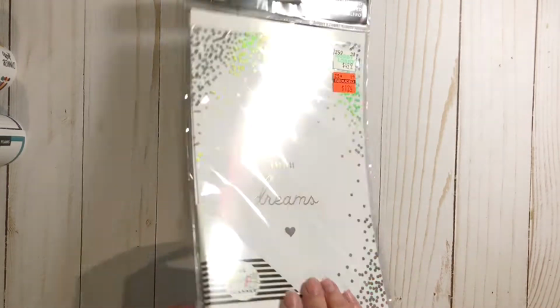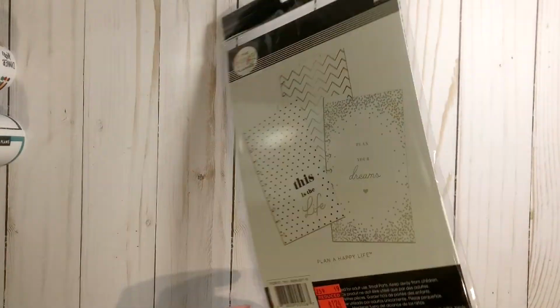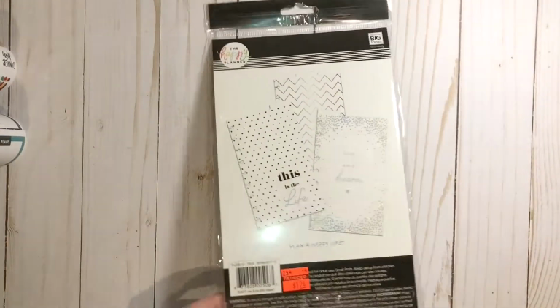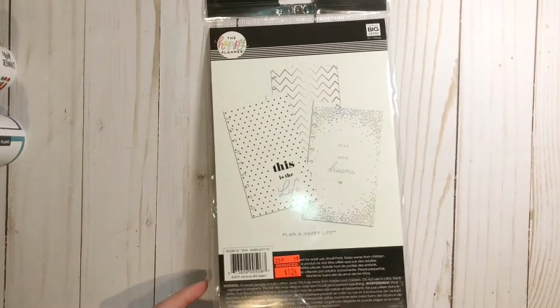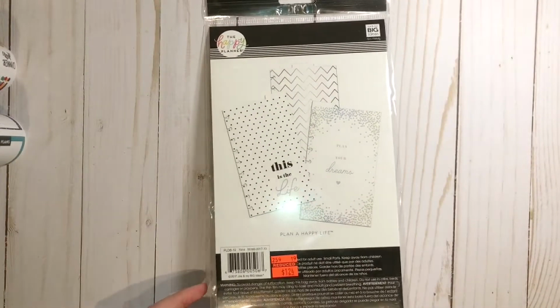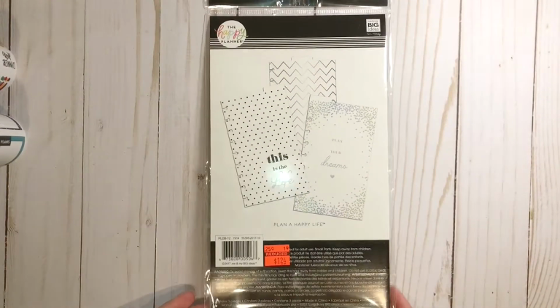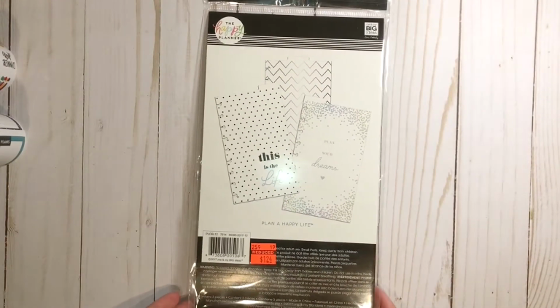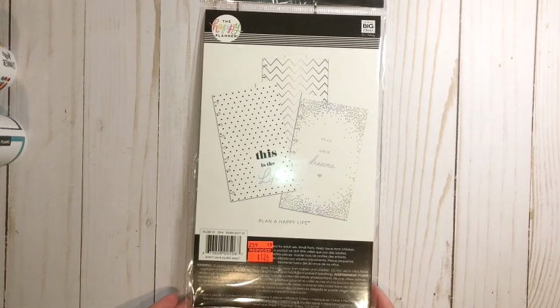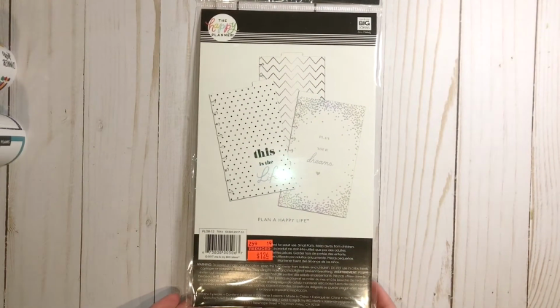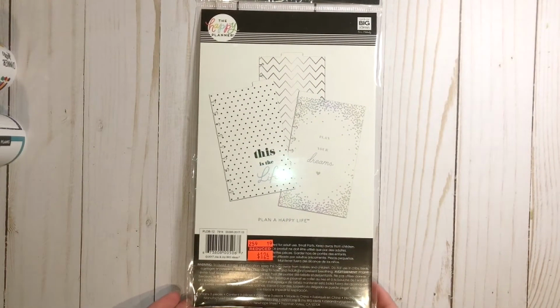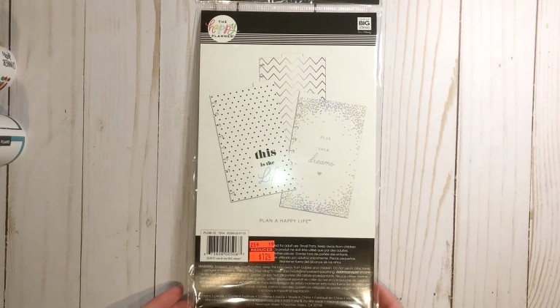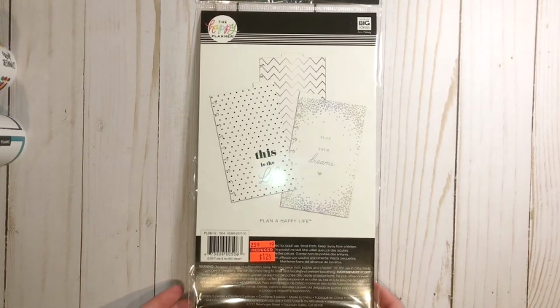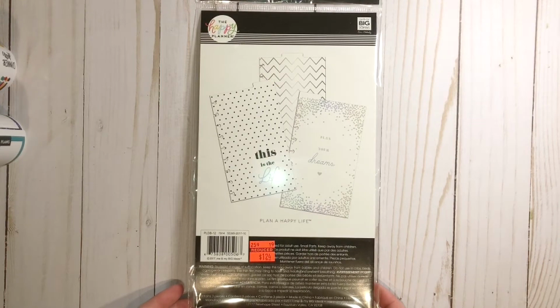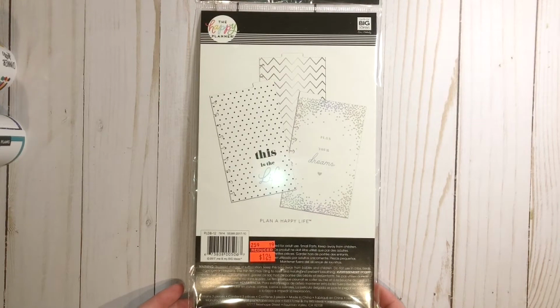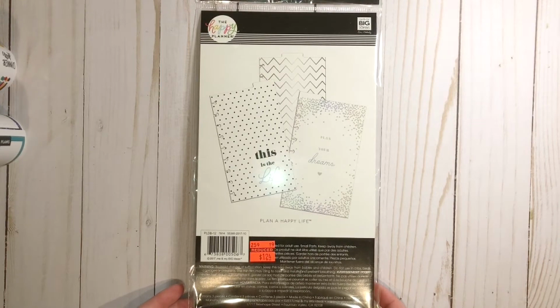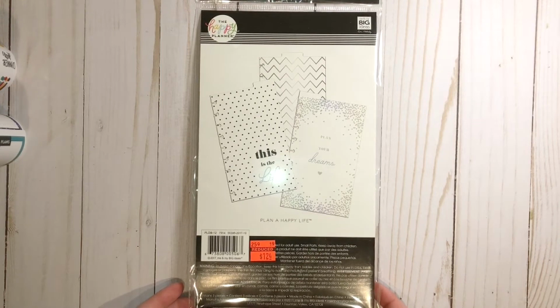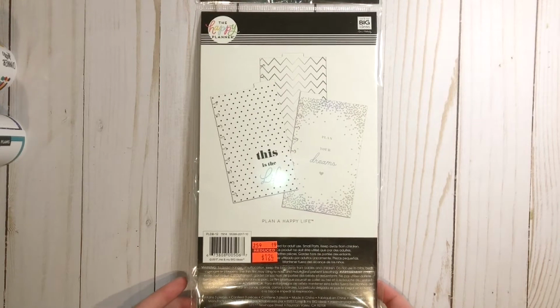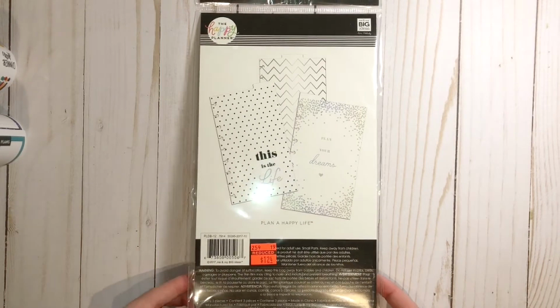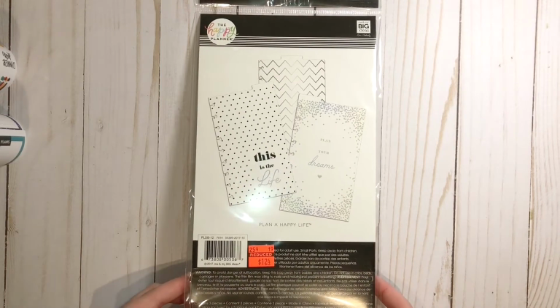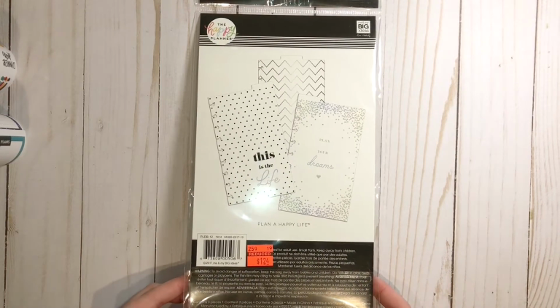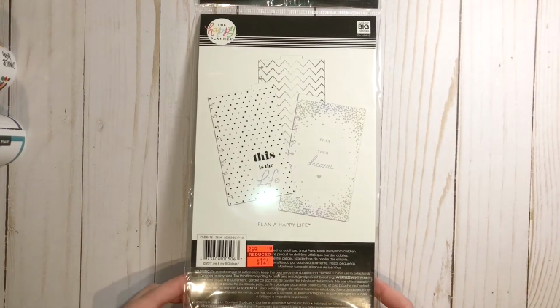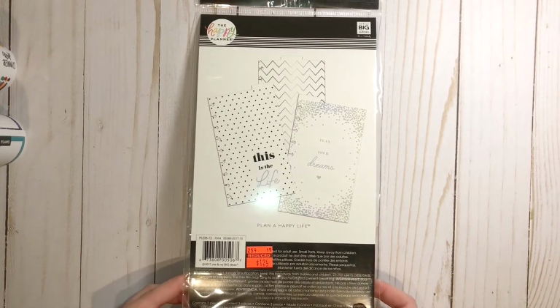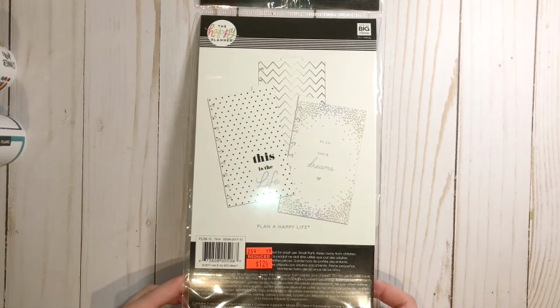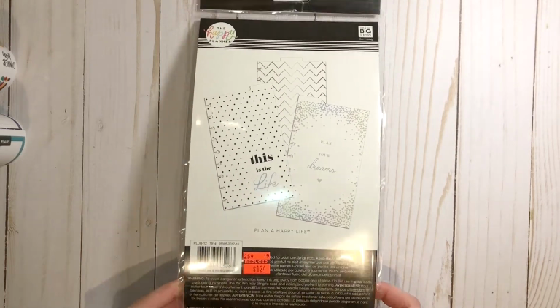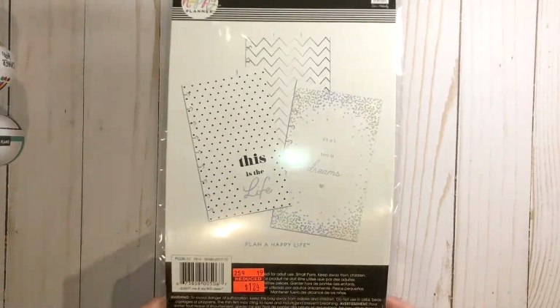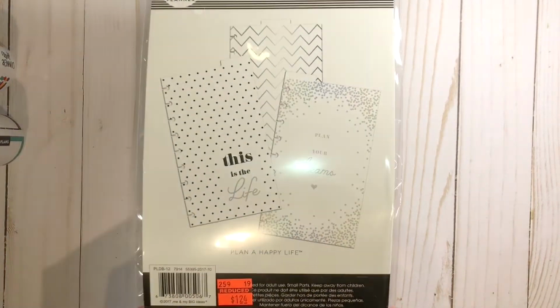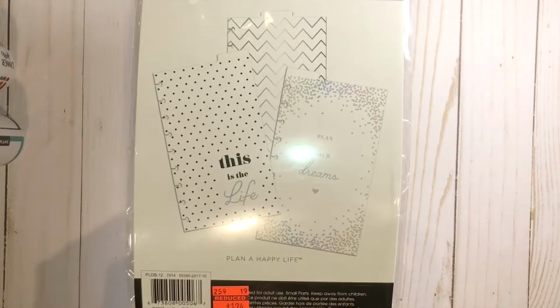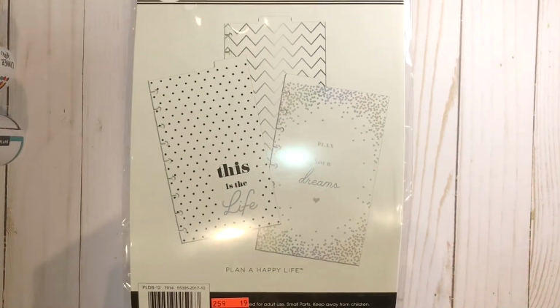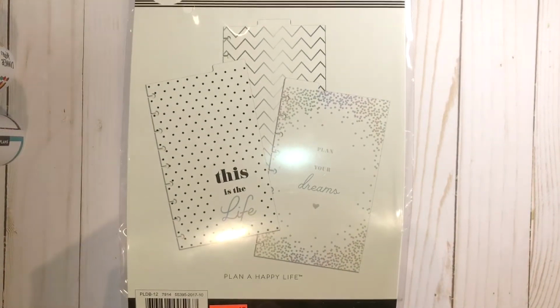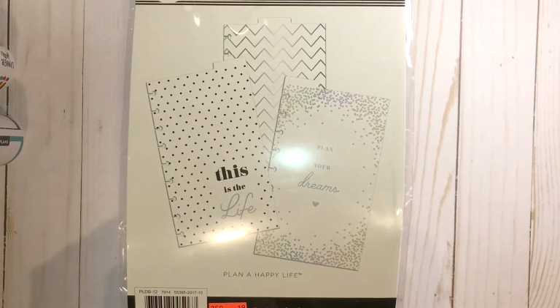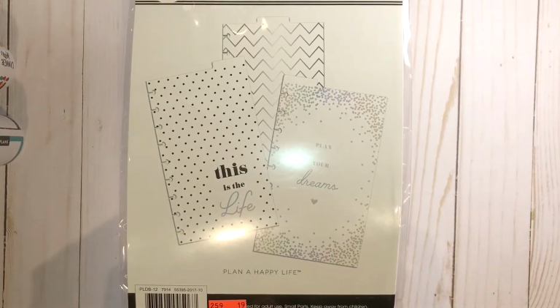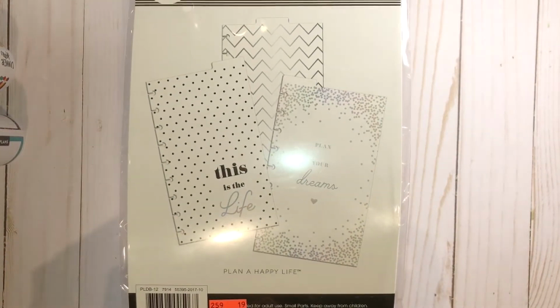I'm actually planning on making a new sticky note dashboard with some of these and the new sticky notes that I picked up.